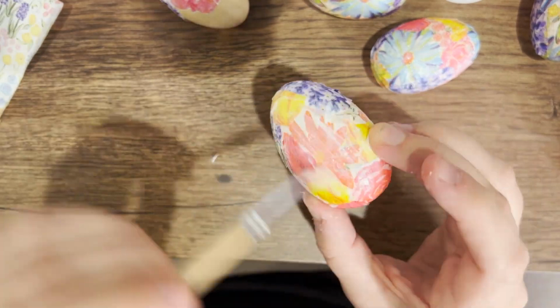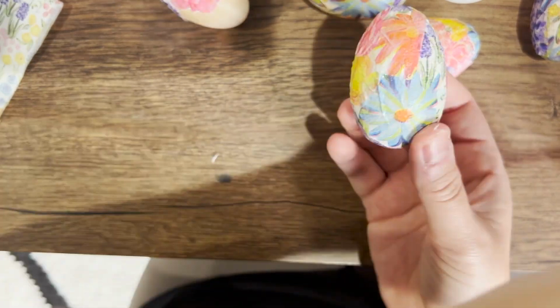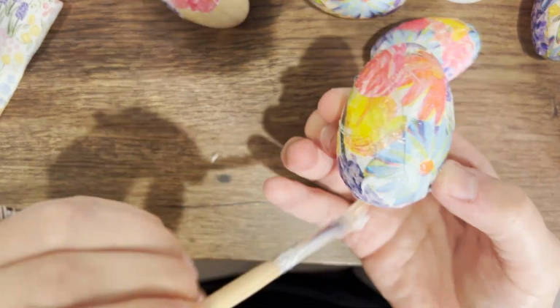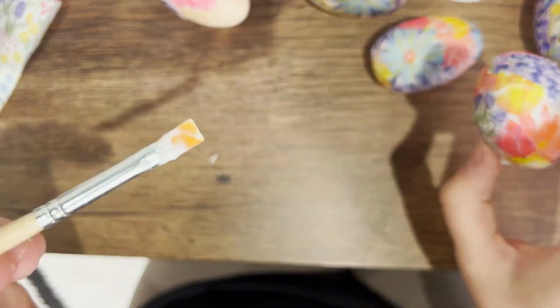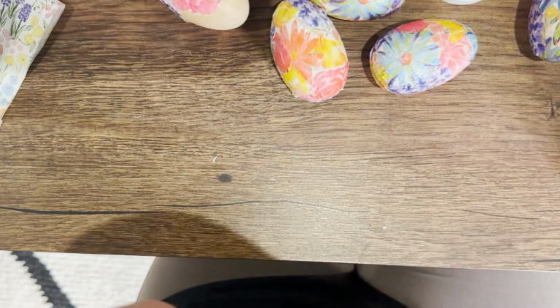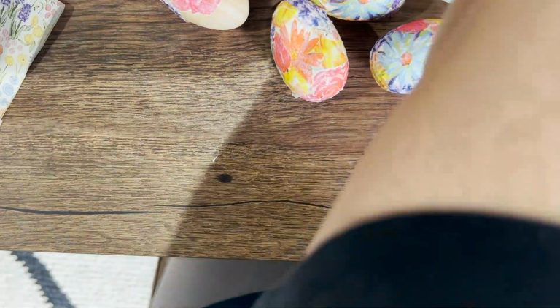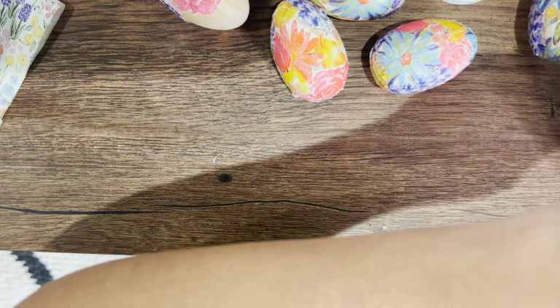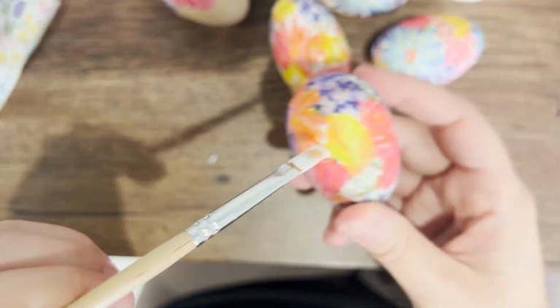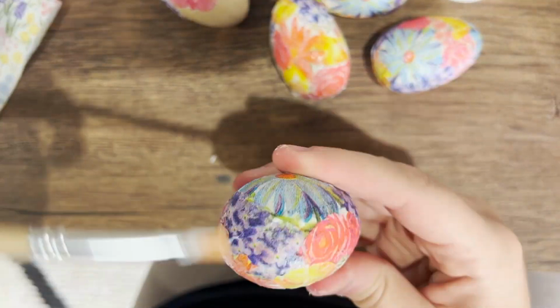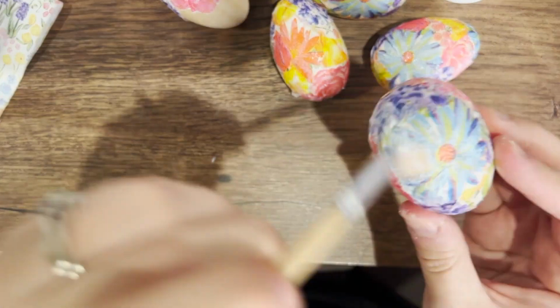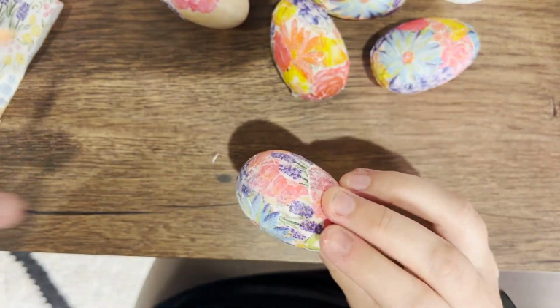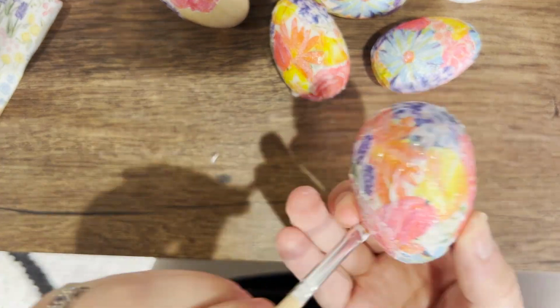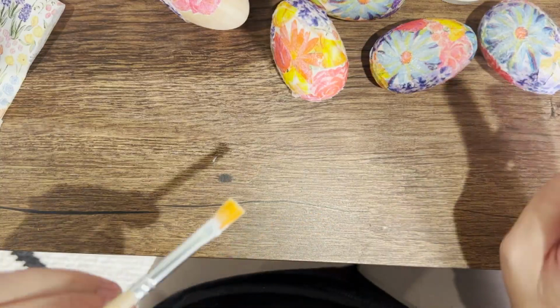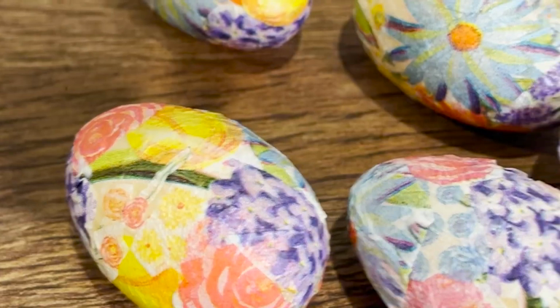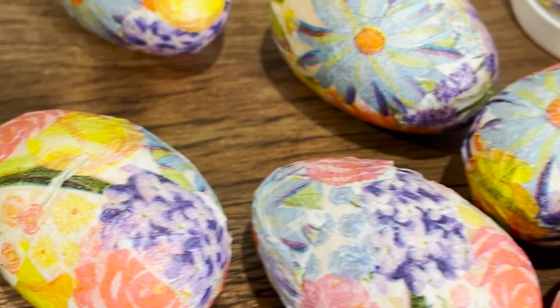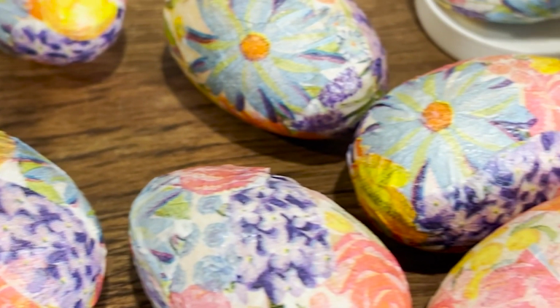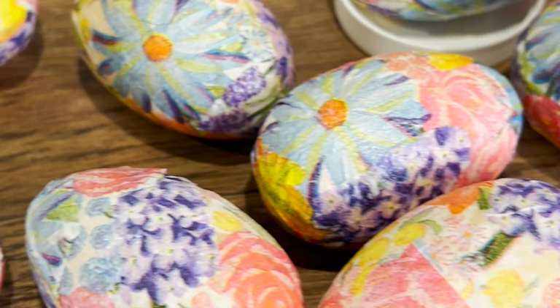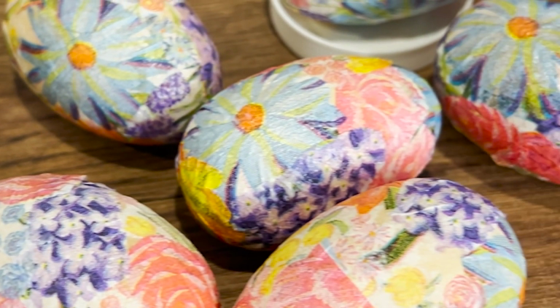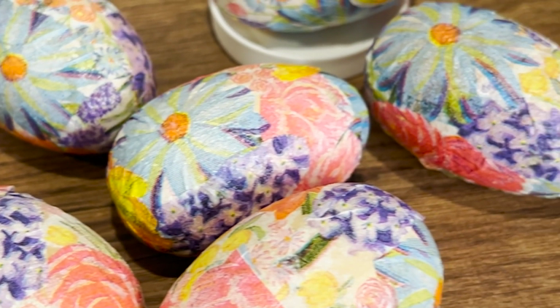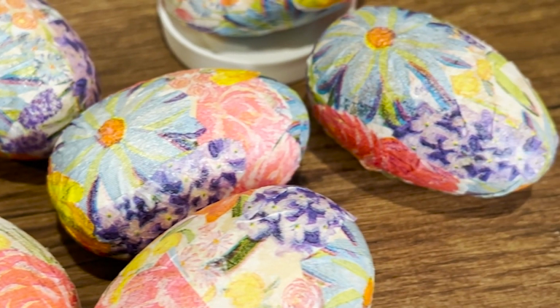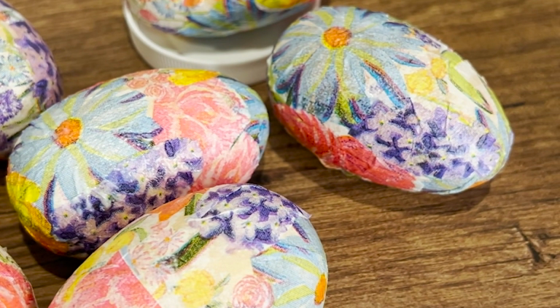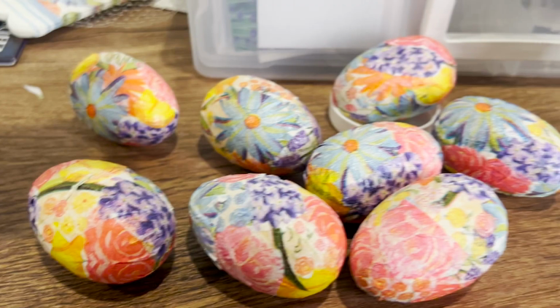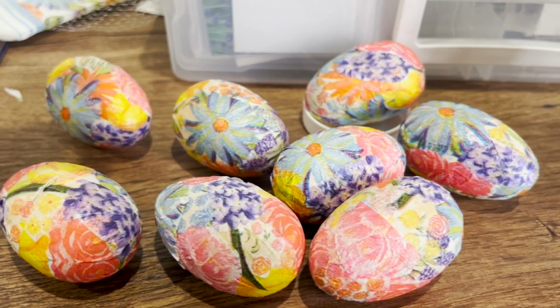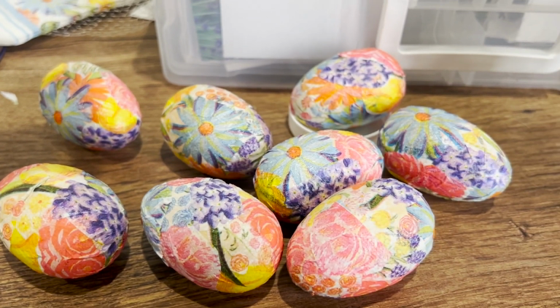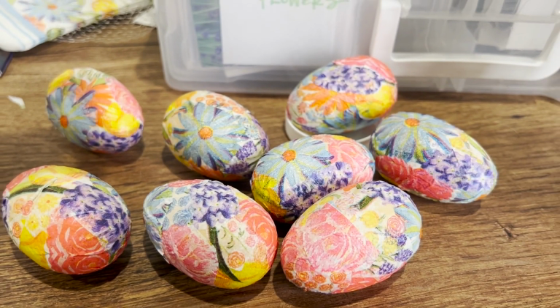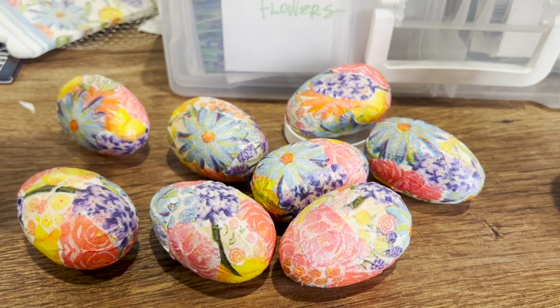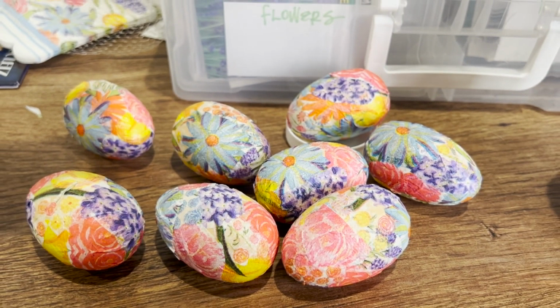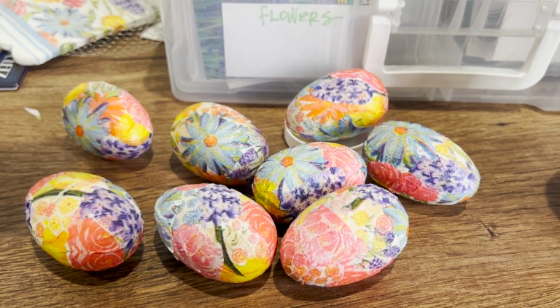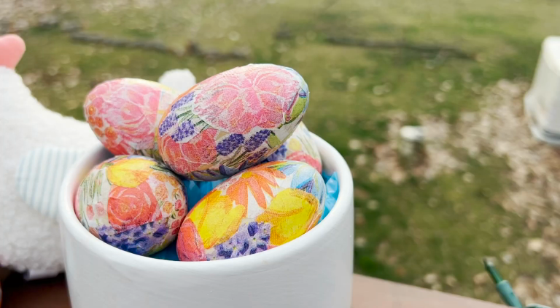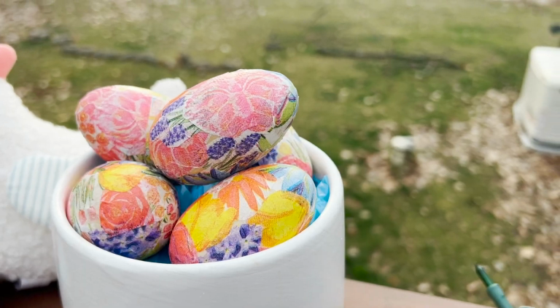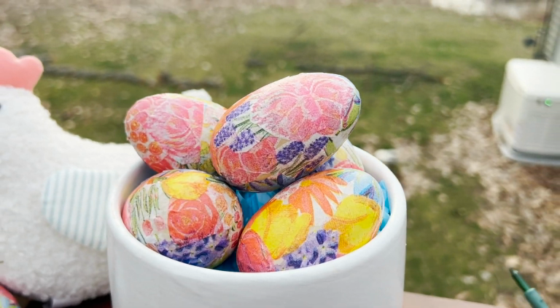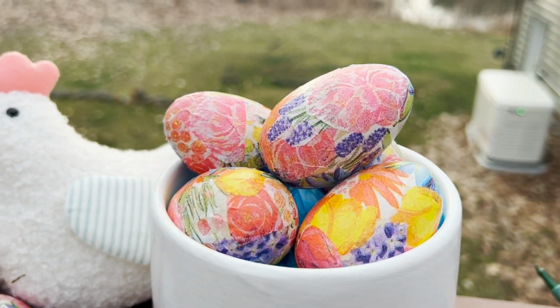Once you're happy and the eggs have dried thoroughly, use them in a fun spring decoration to celebrate the new season coming in. We can't wait to see your decoupage eggs — gardeners, send us photos and don't forget to earn a badge for doing this craft.